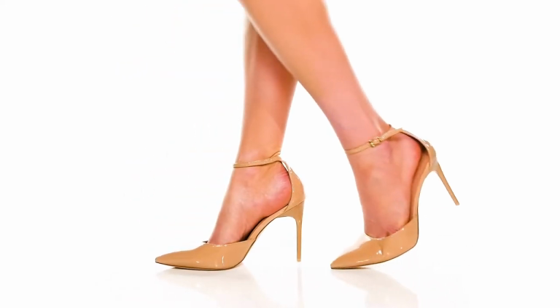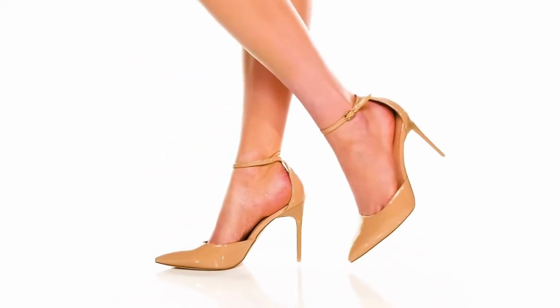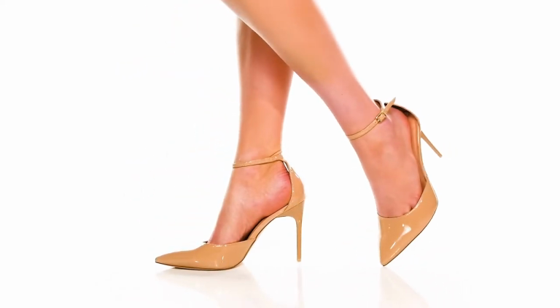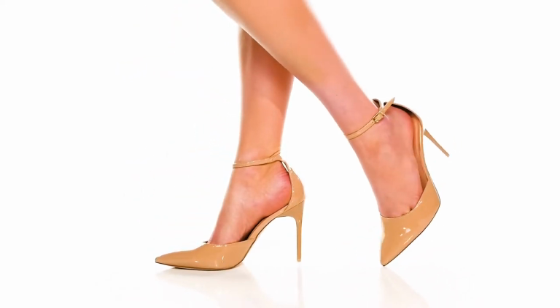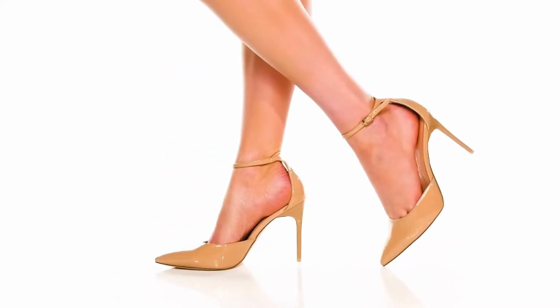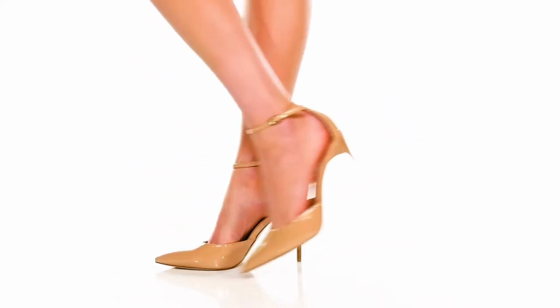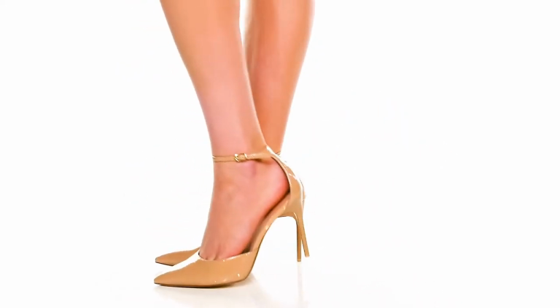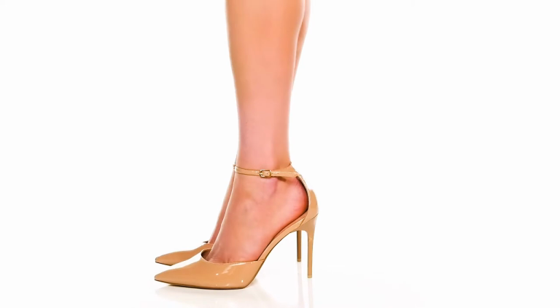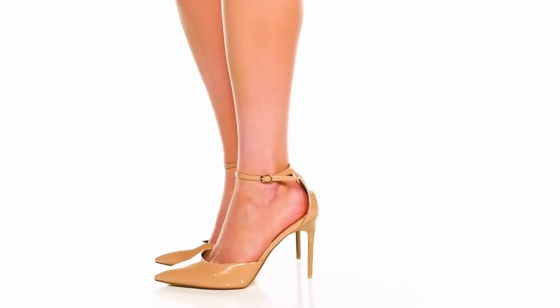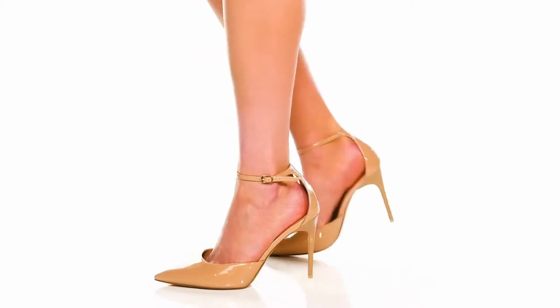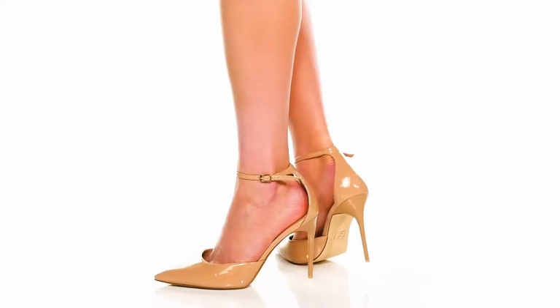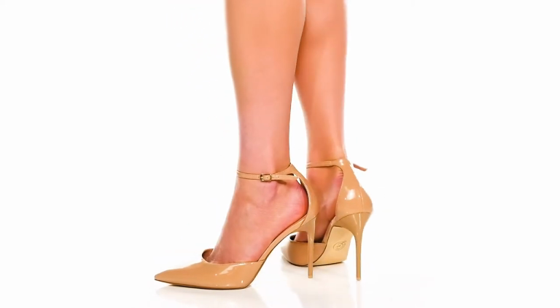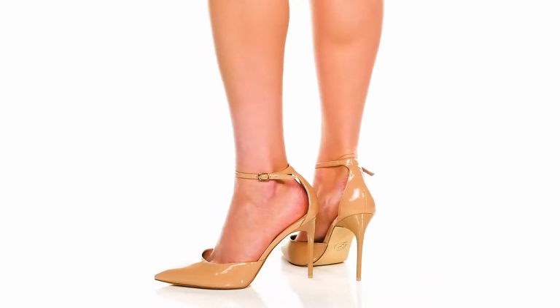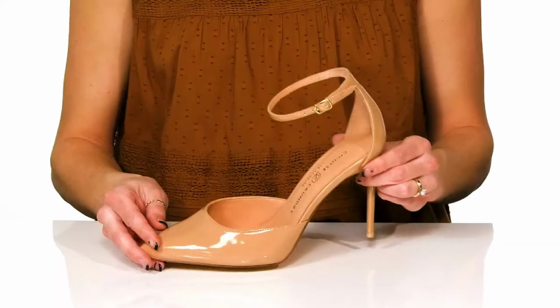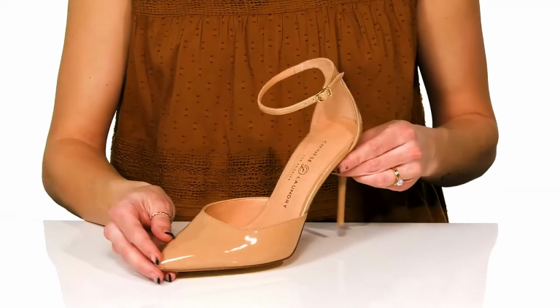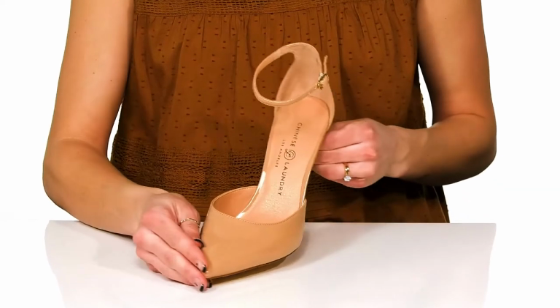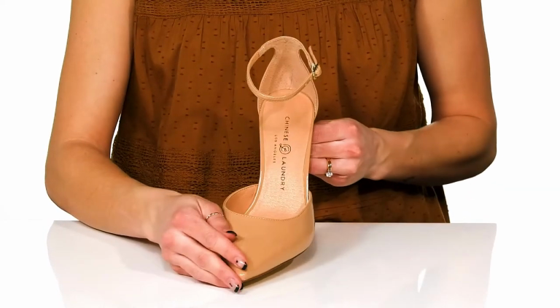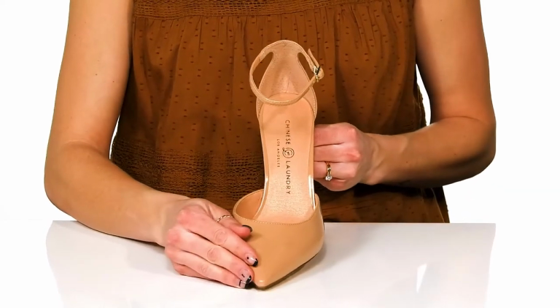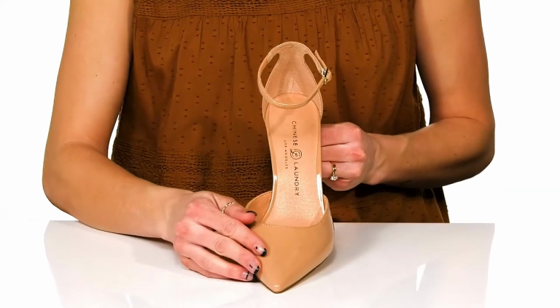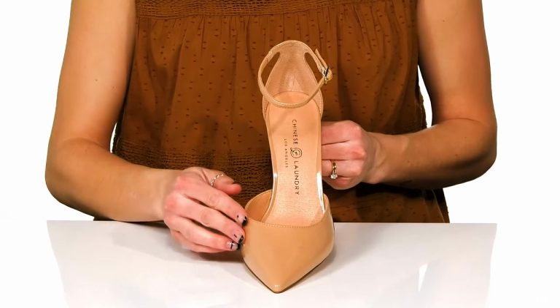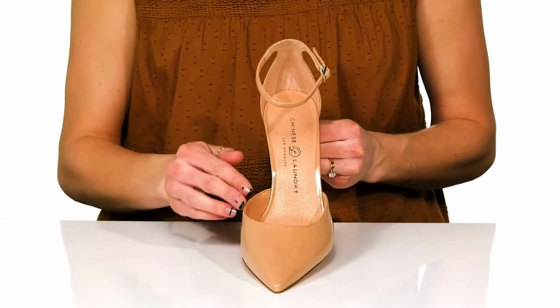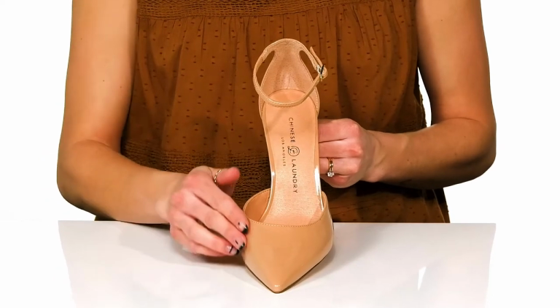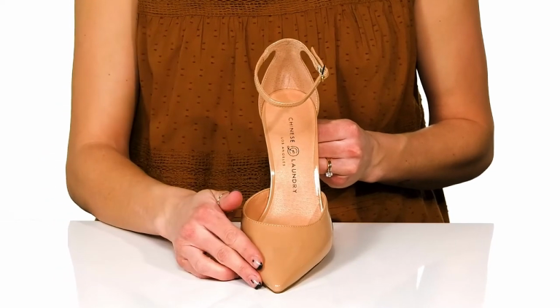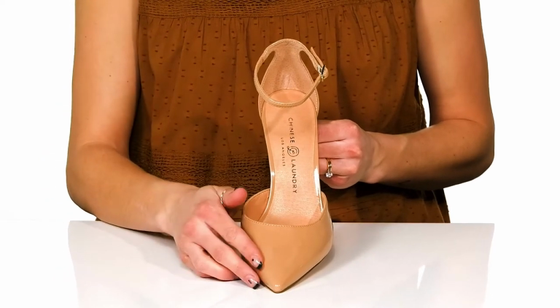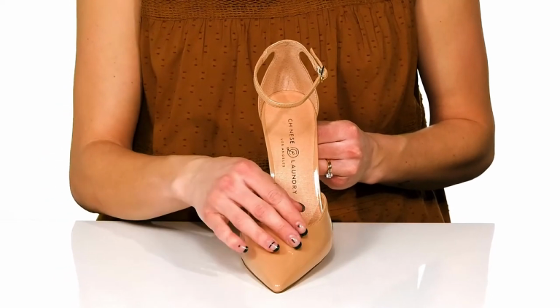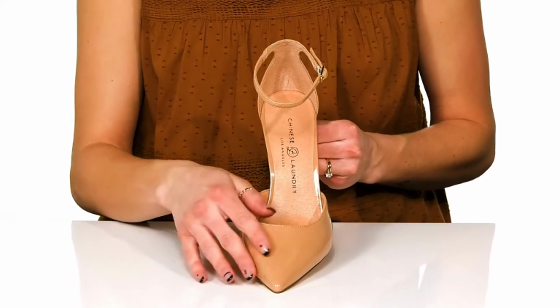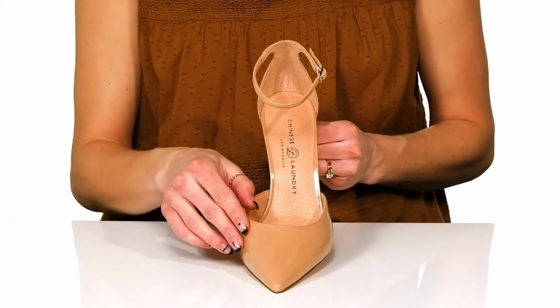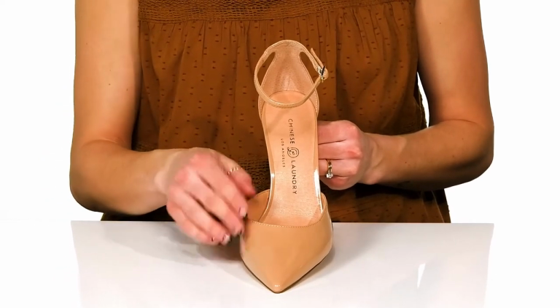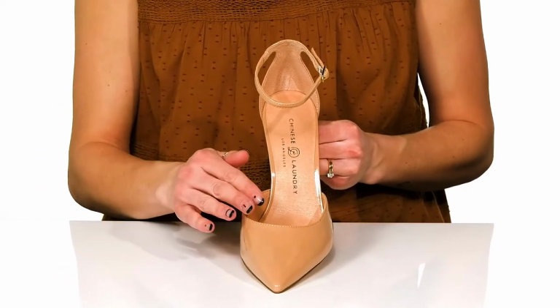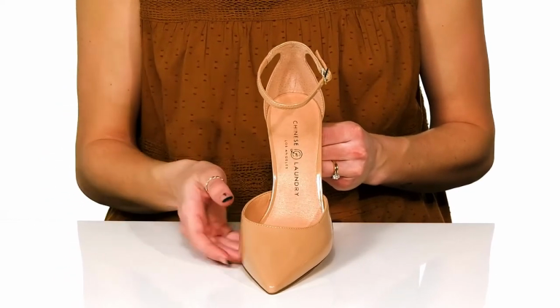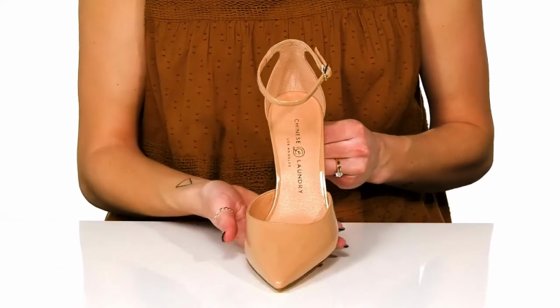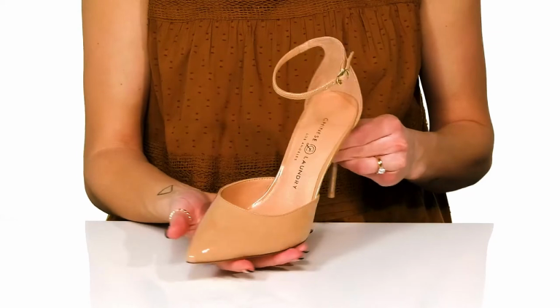Step right into elegant style with these Dolly Heels from Chinese Laundry. These feature a synthetic upper and have a really trendy pointed toe silhouette that has a closed toe, so you can wear these no matter the weather.